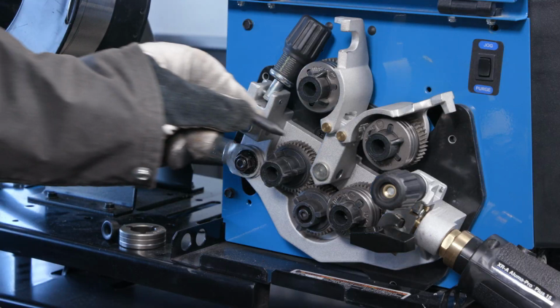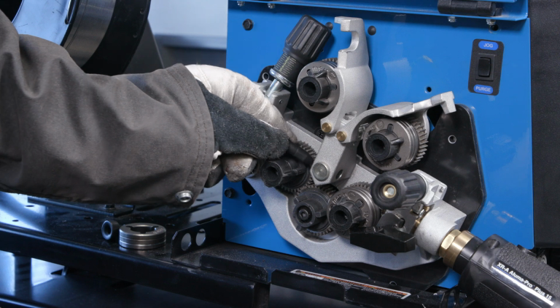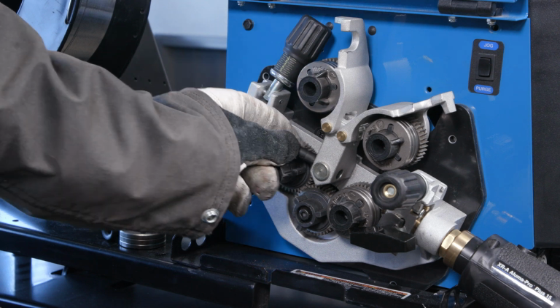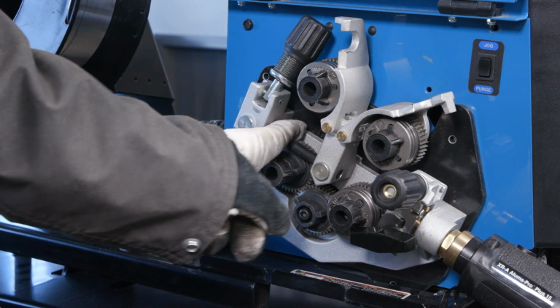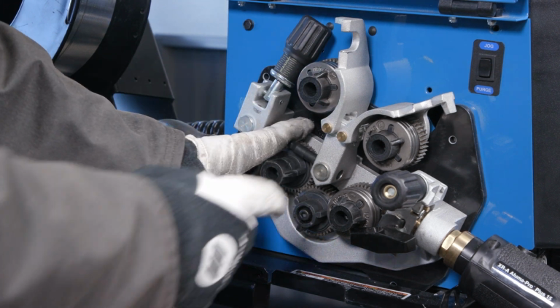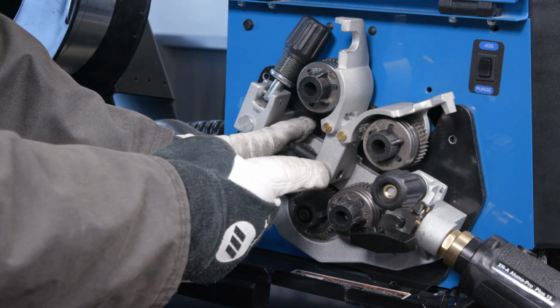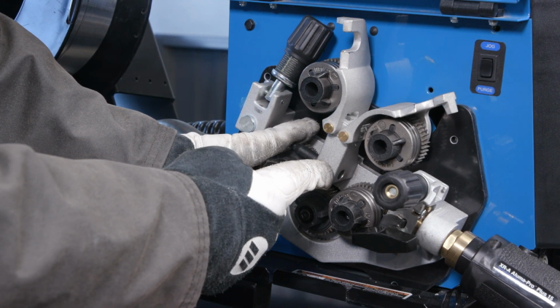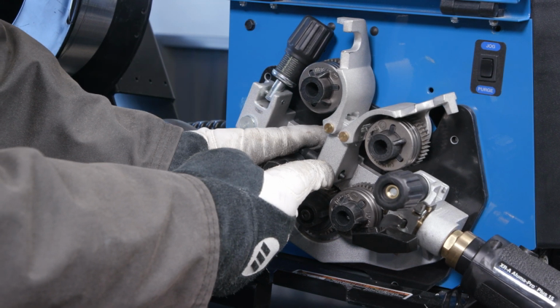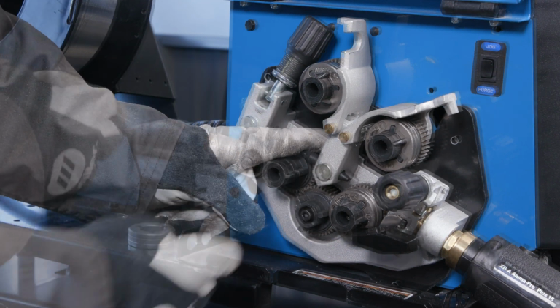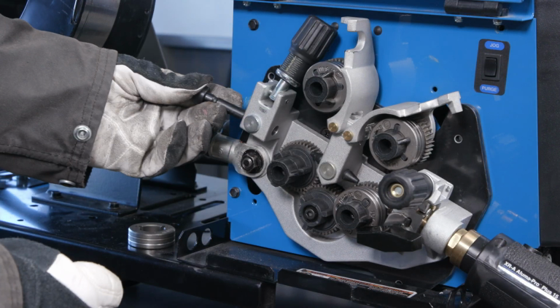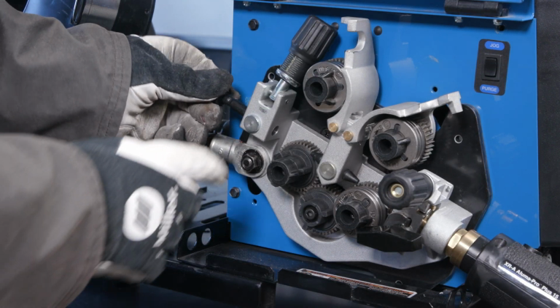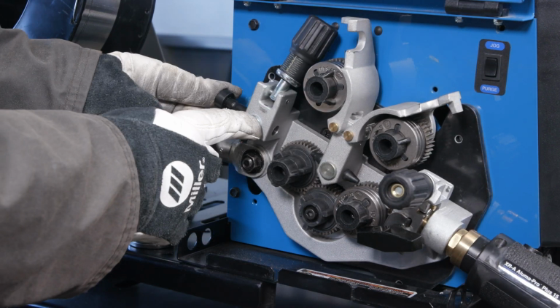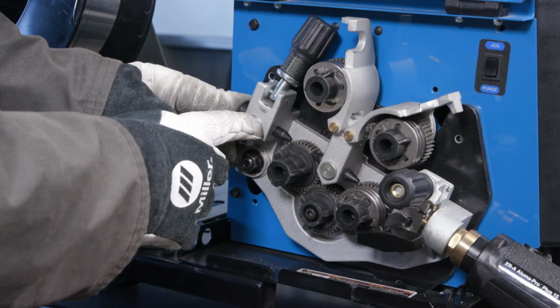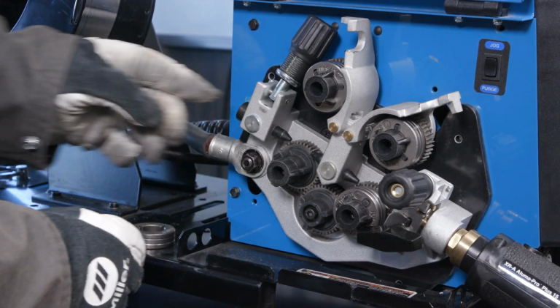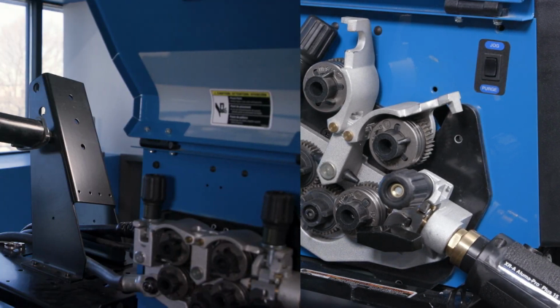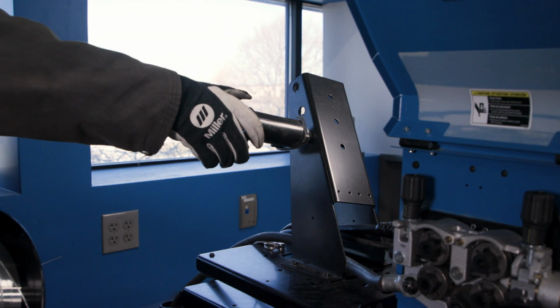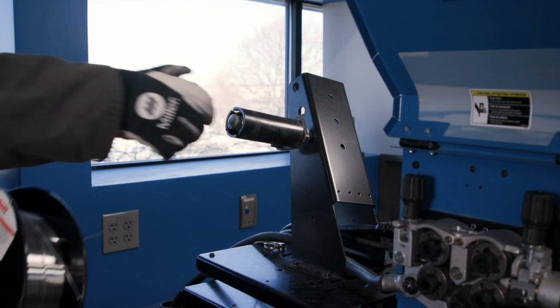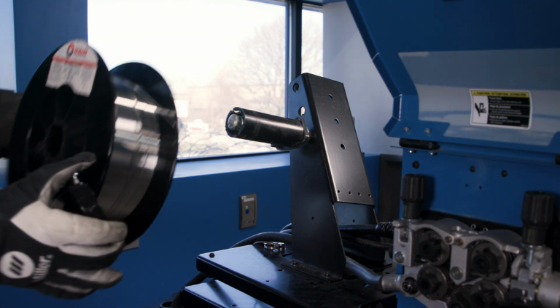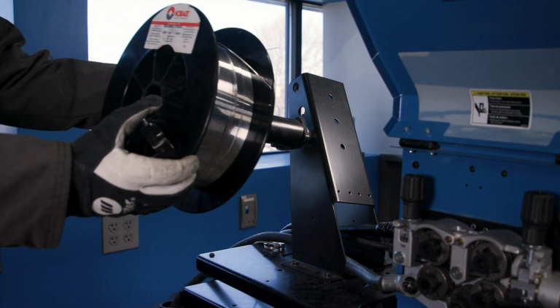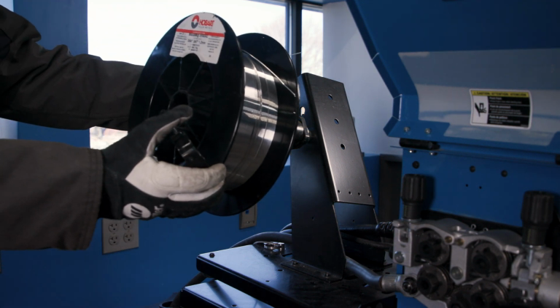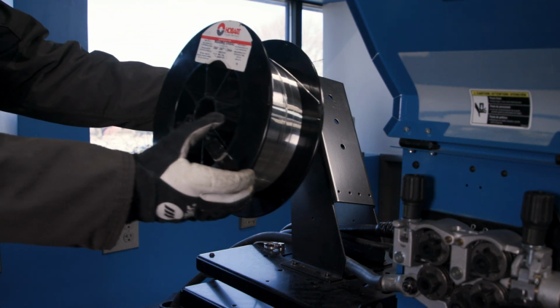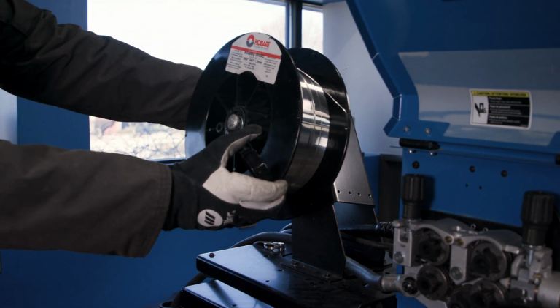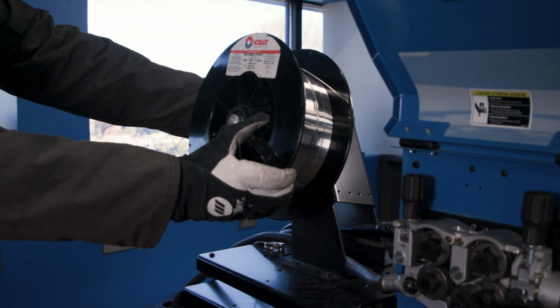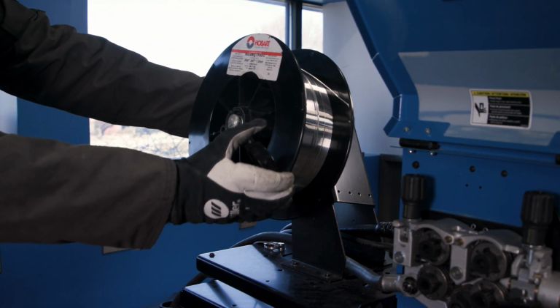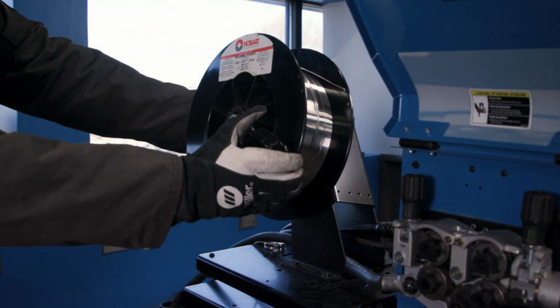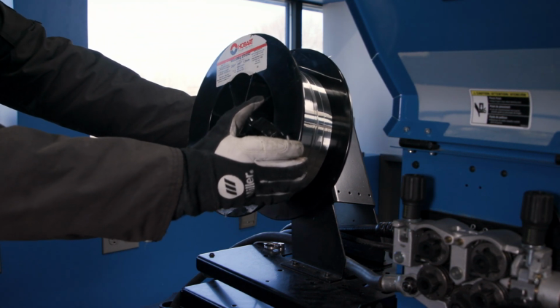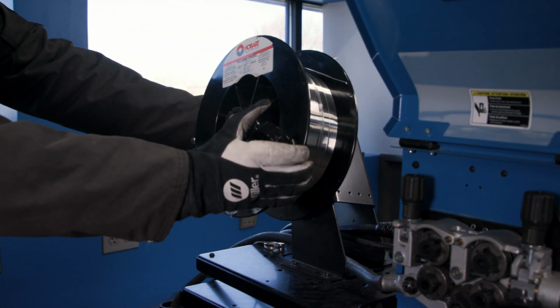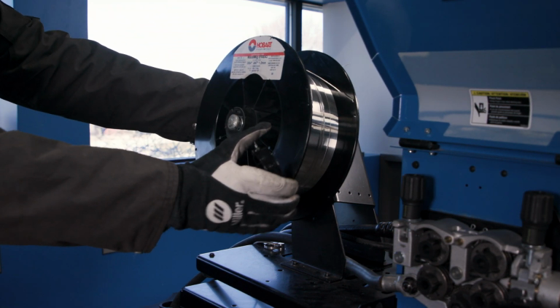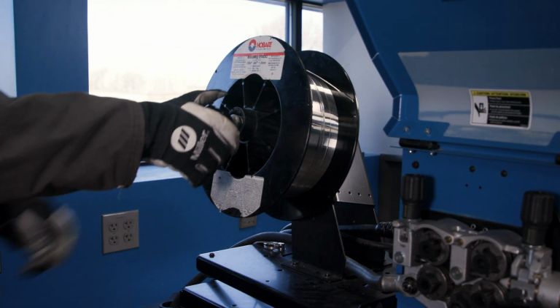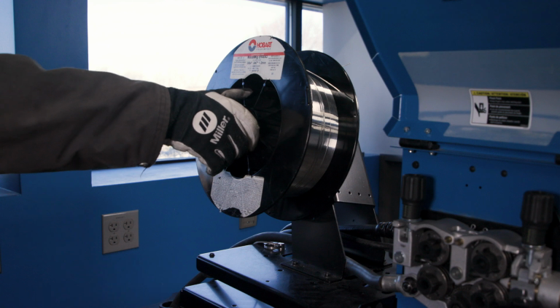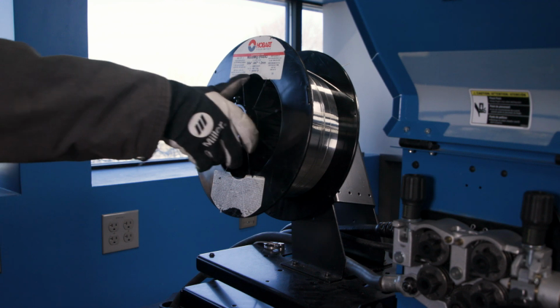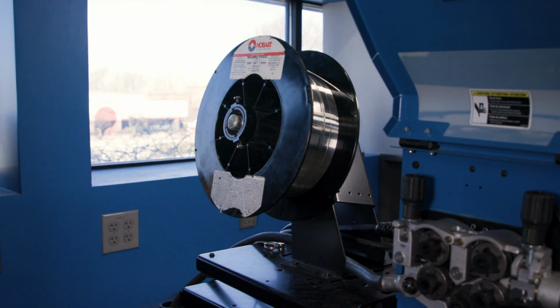Make sure to install plastic inlet and intermediate guides to optimize feeding conditions. Now let's make sure your wire spool is installed correctly. Select your wire spool hub mounting position and install the wire spool.